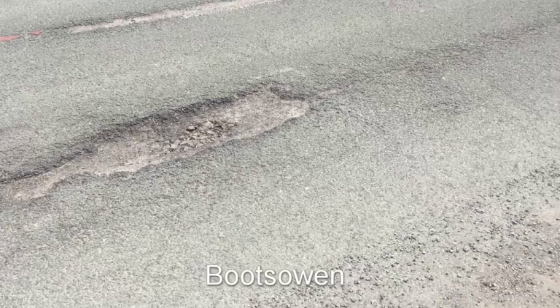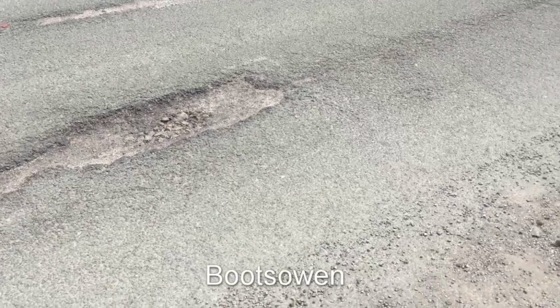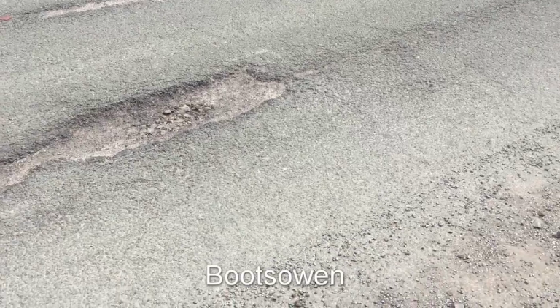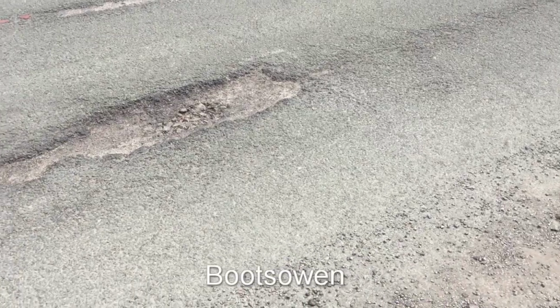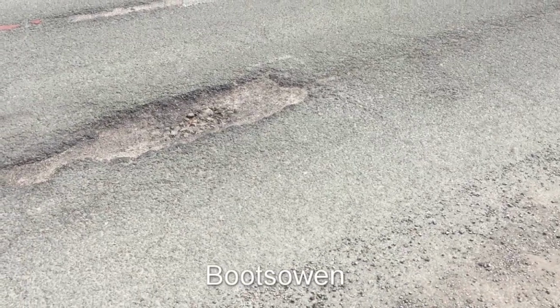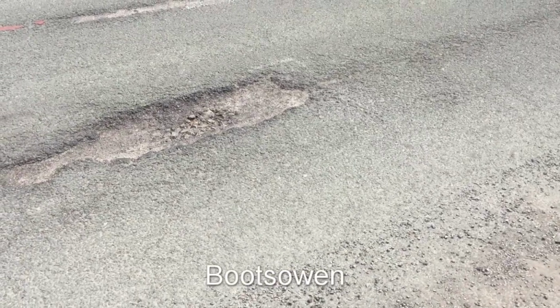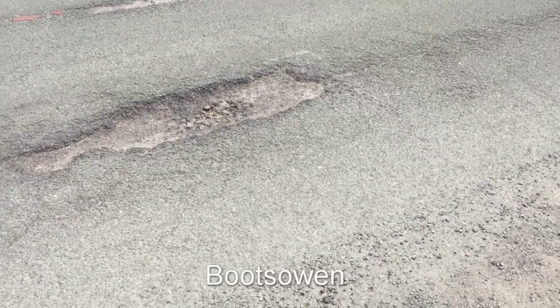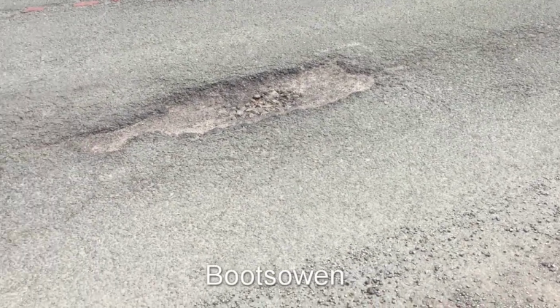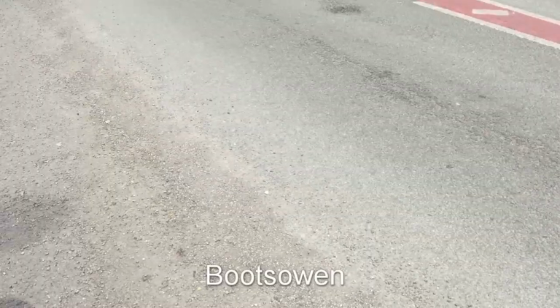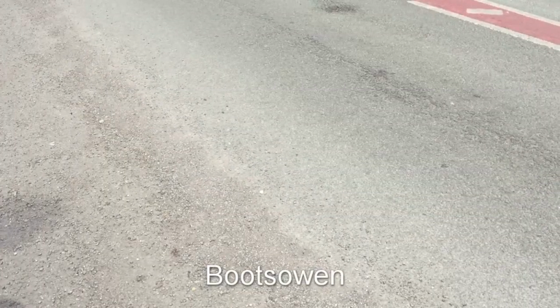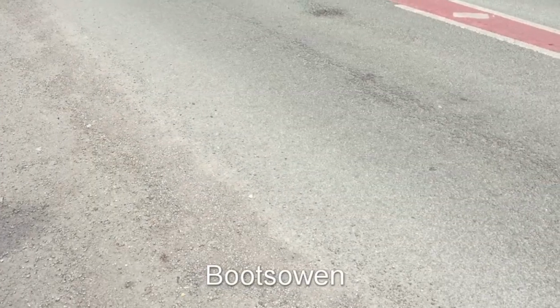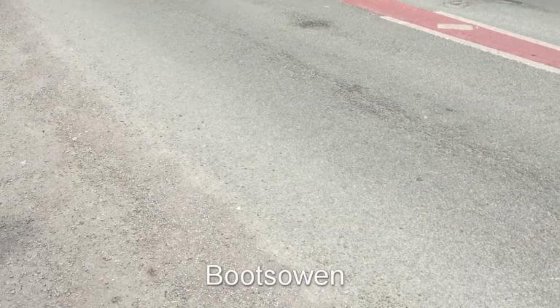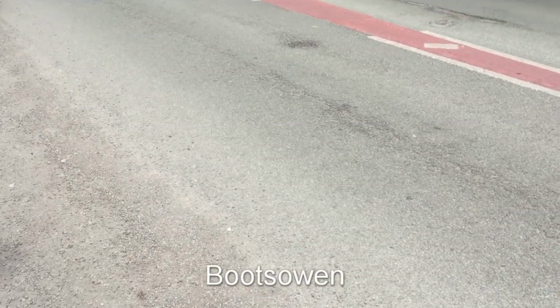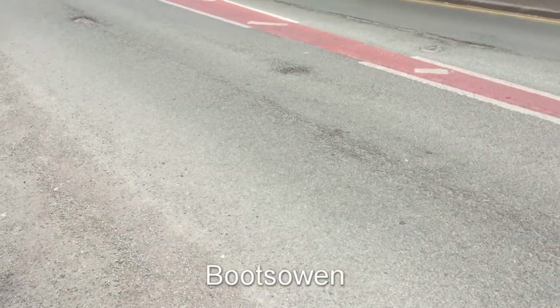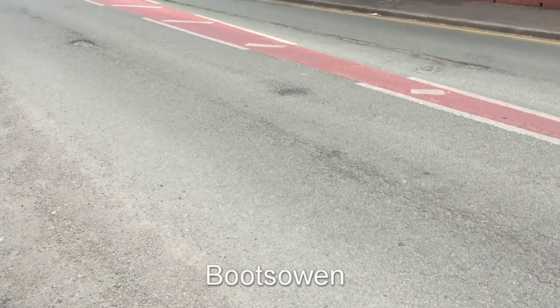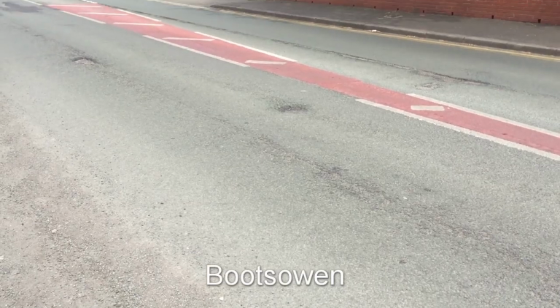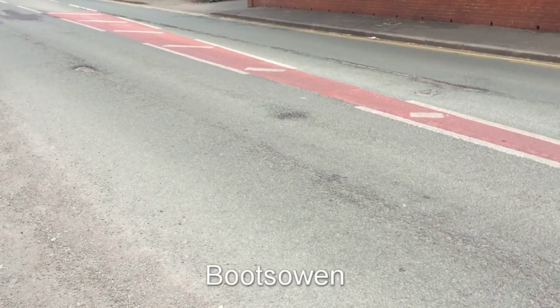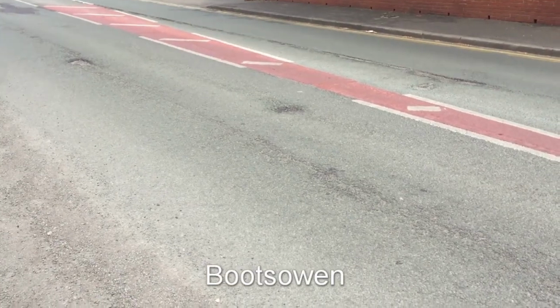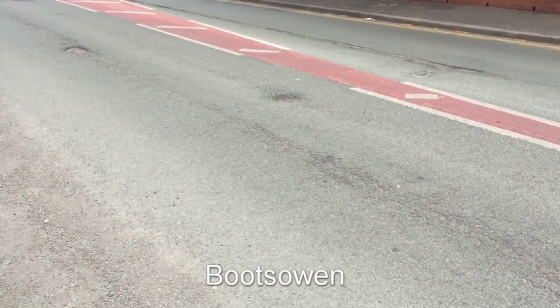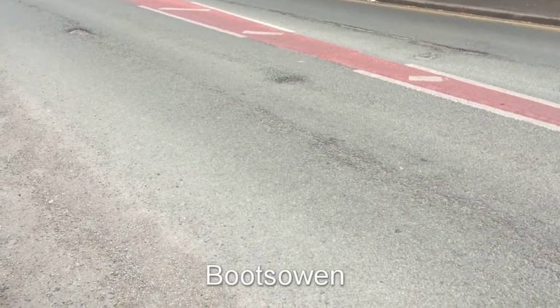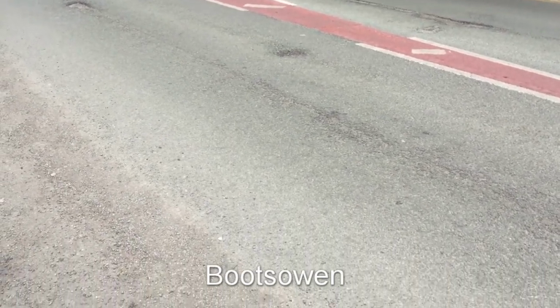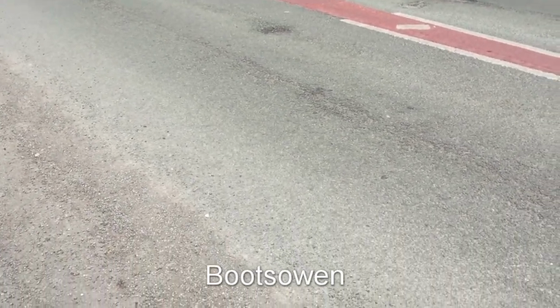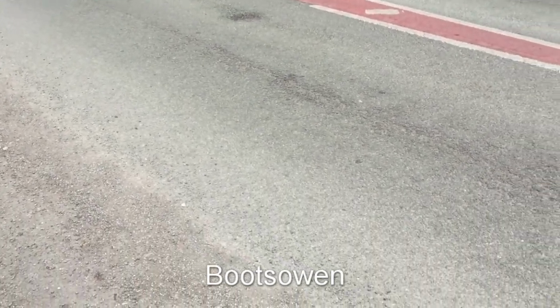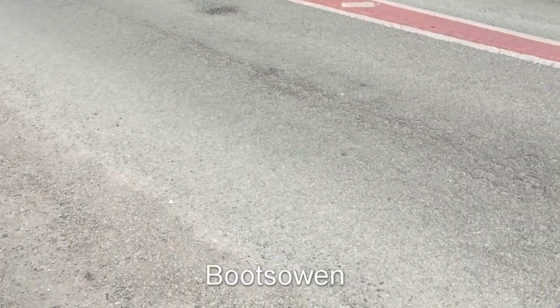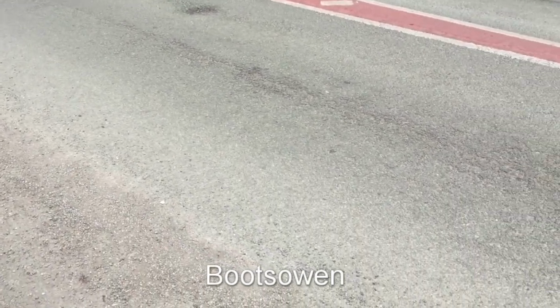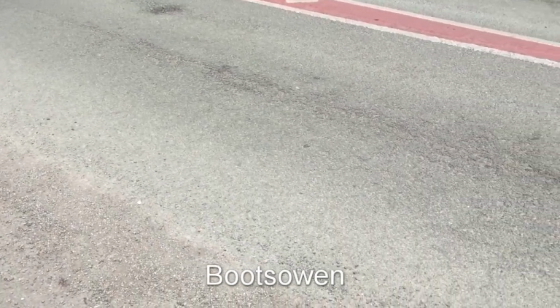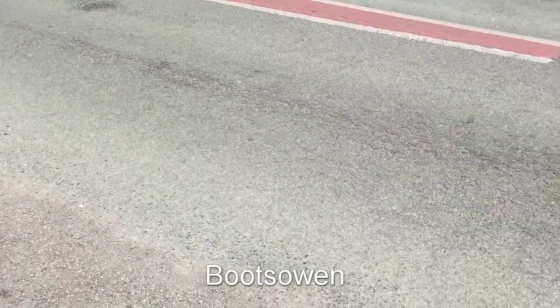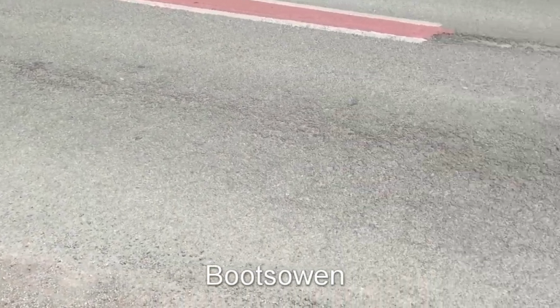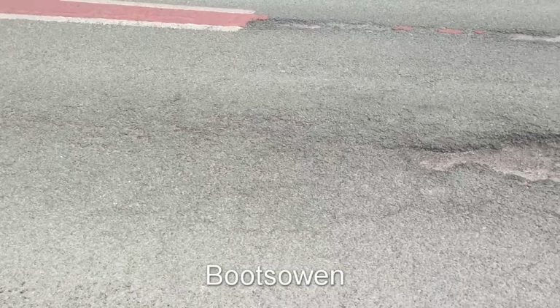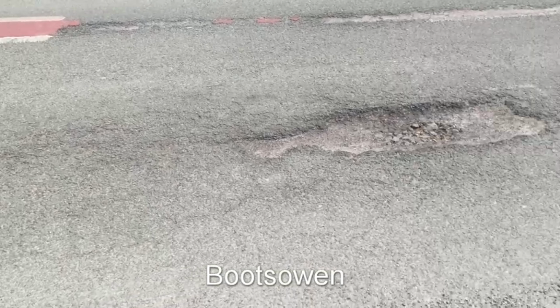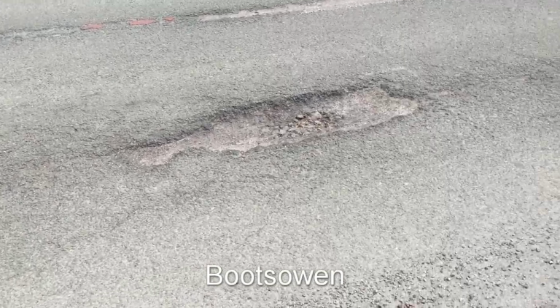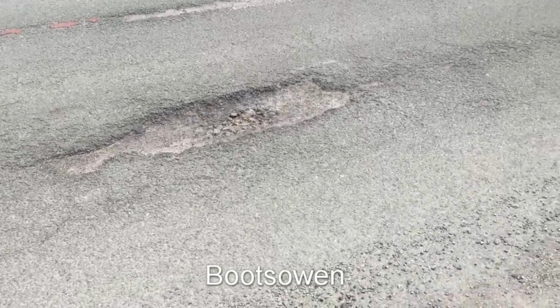Hey there, it's Boots Owen here. I'm on a street in Manchester, just here to show you some pretty good failures of an asphalt surface course. You'll have to excuse the traffic because it's not going to stop. I'm on the footway so I consider myself fairly safe.